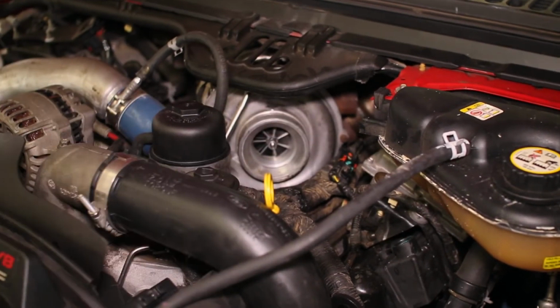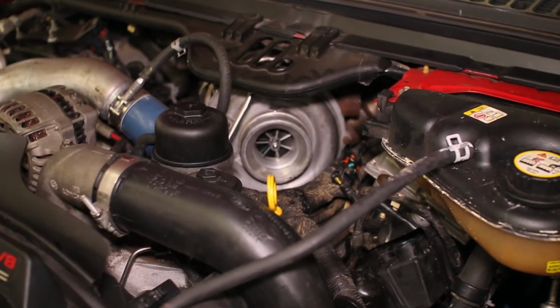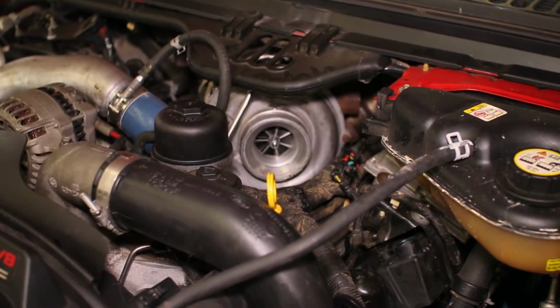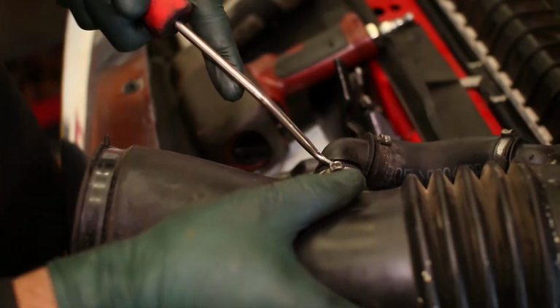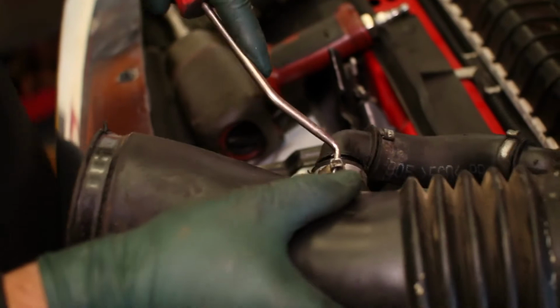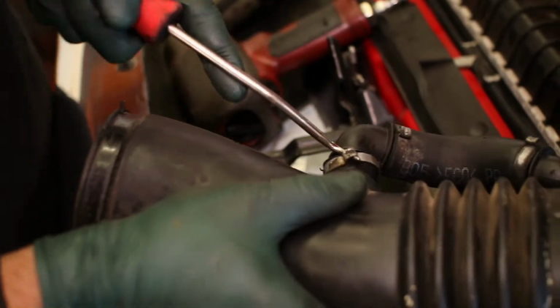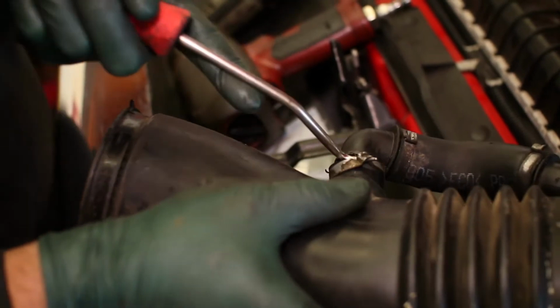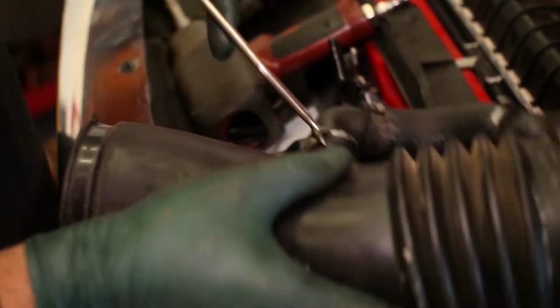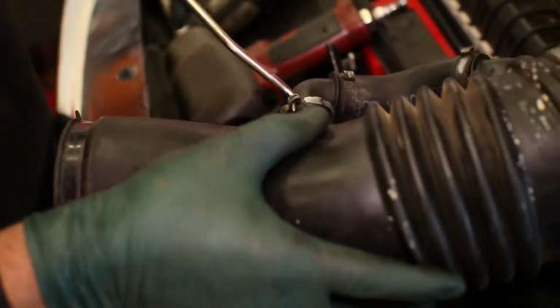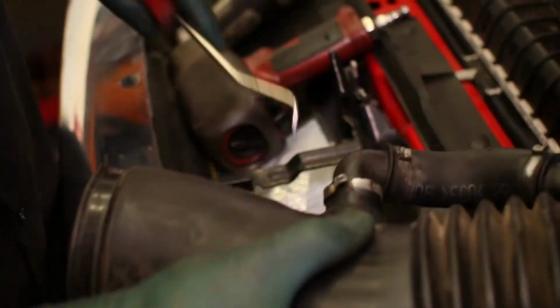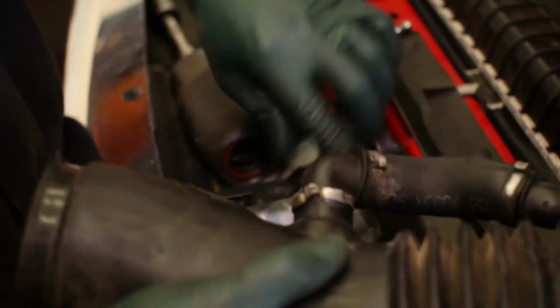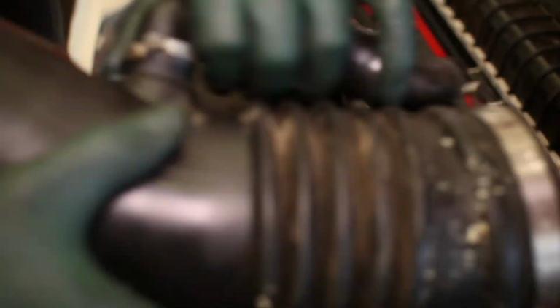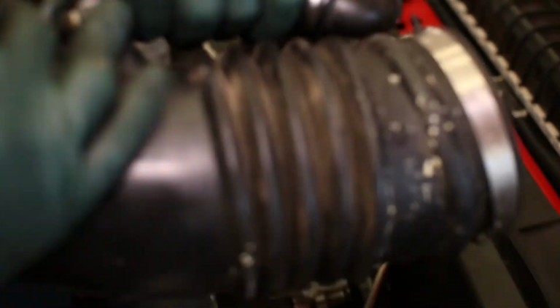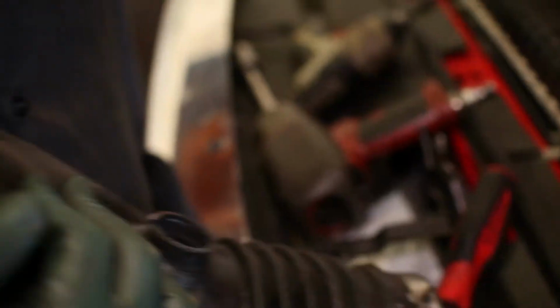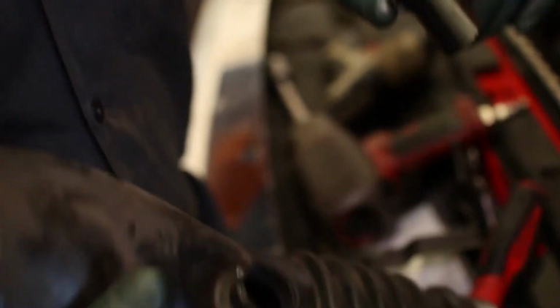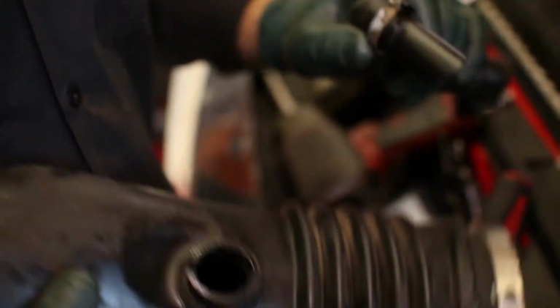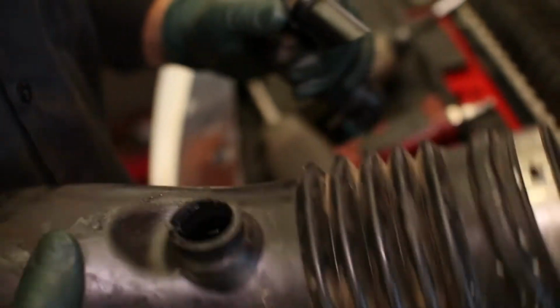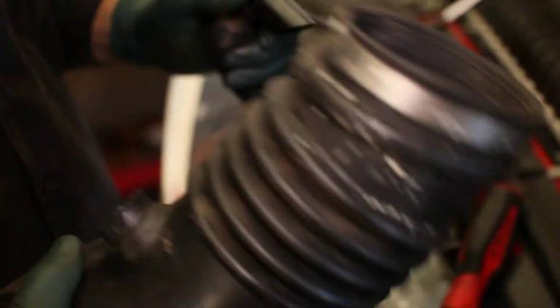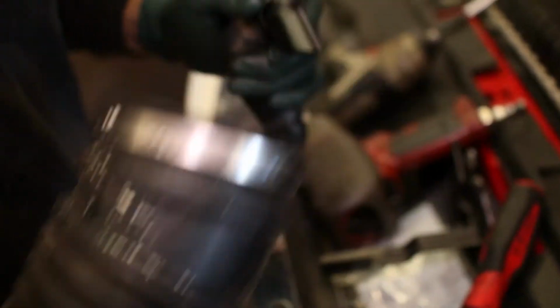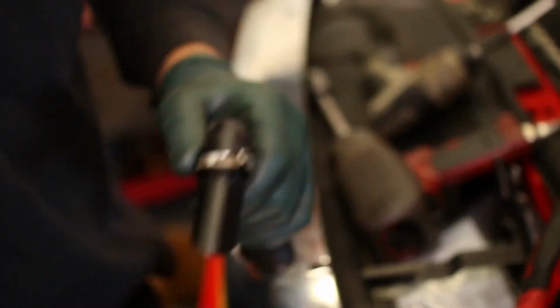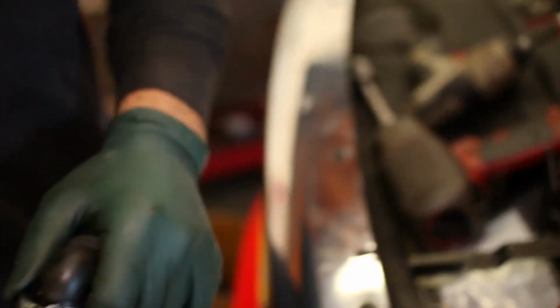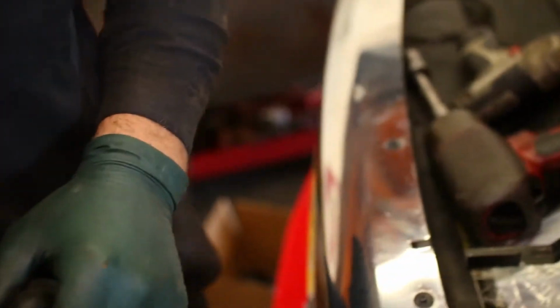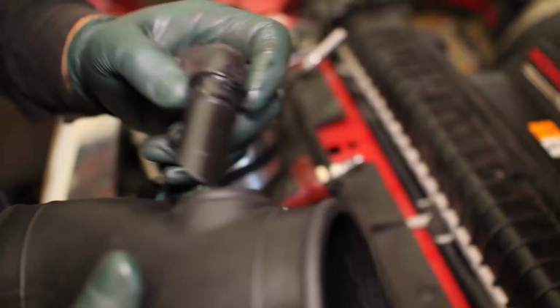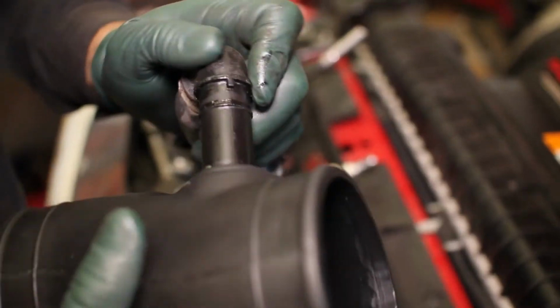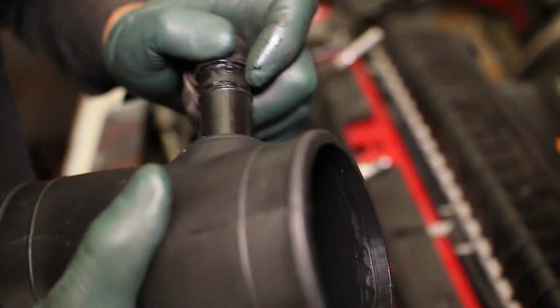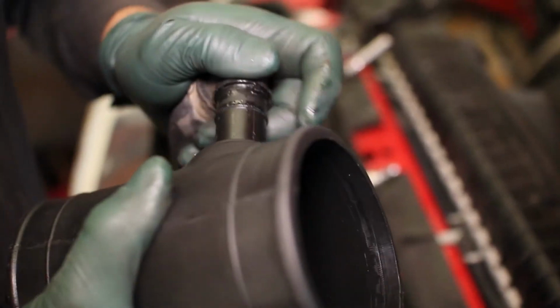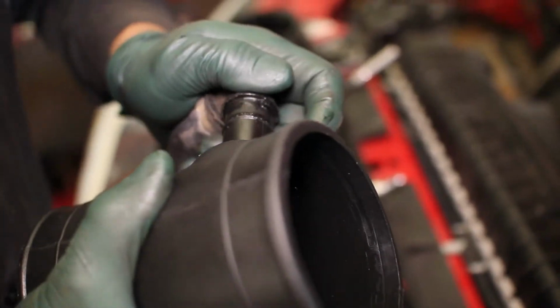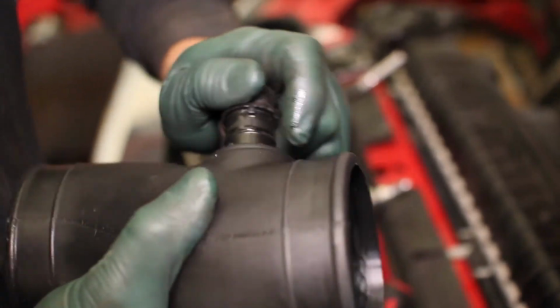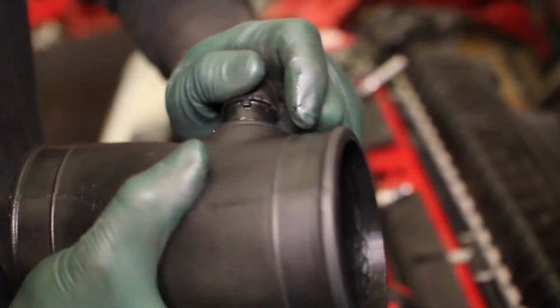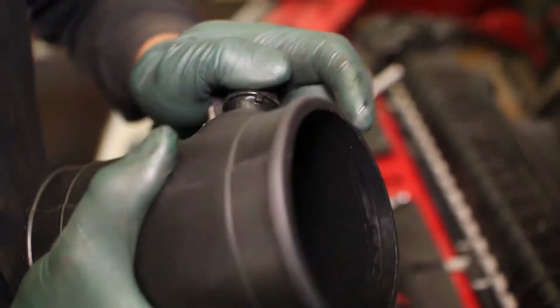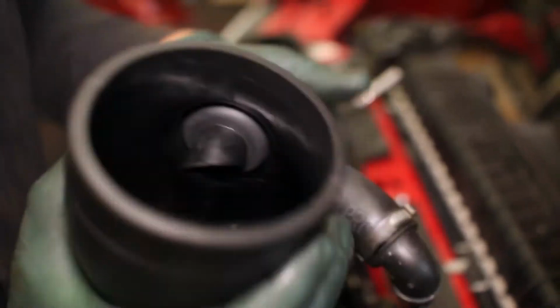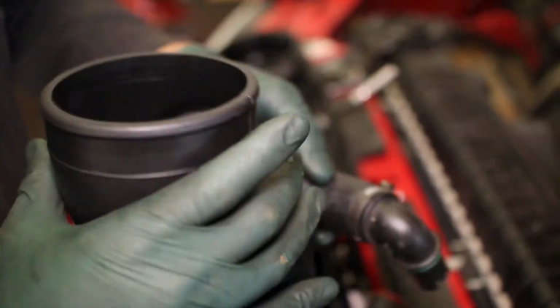Remove the breather tube from the stock intake and transfer it over to the new S&B intake tube. There will be a new grommet inside the S&B intake for the breather.